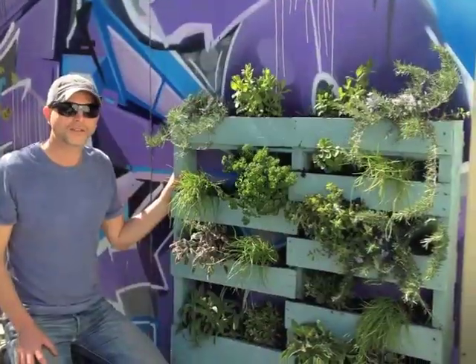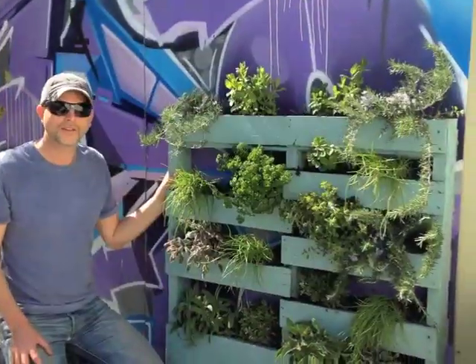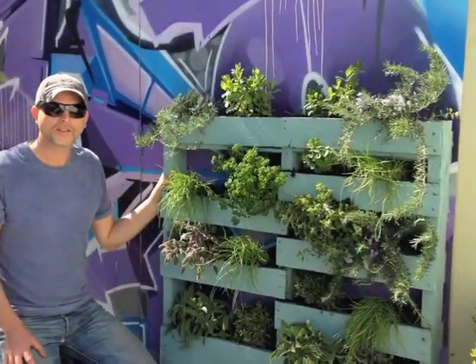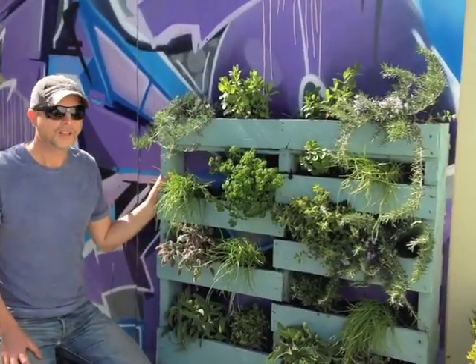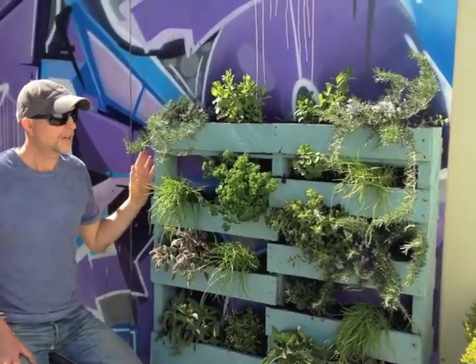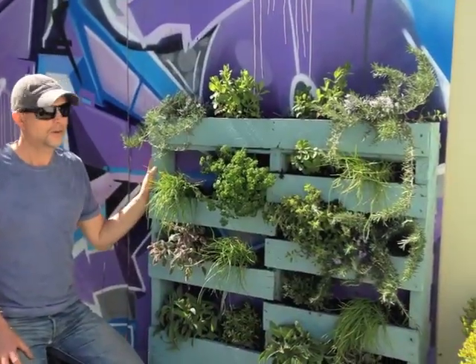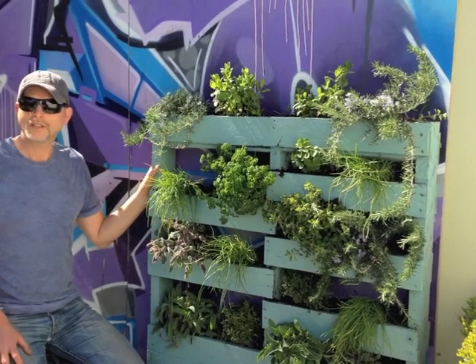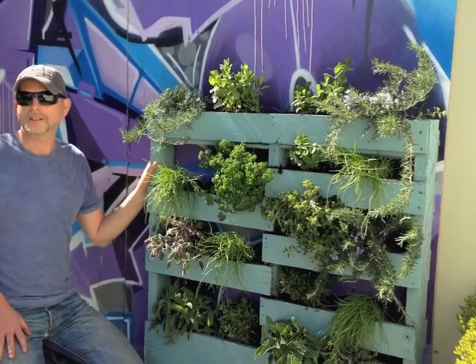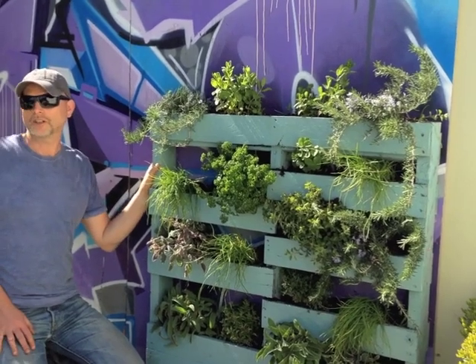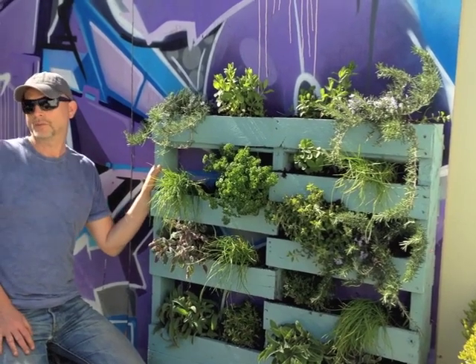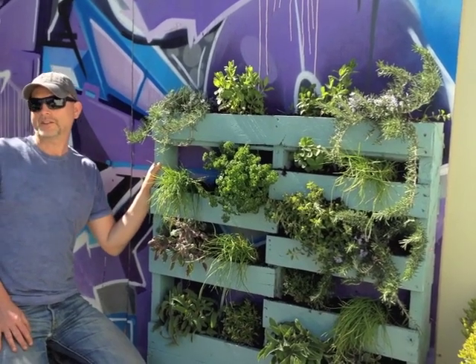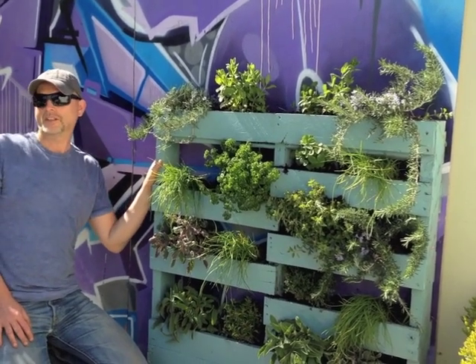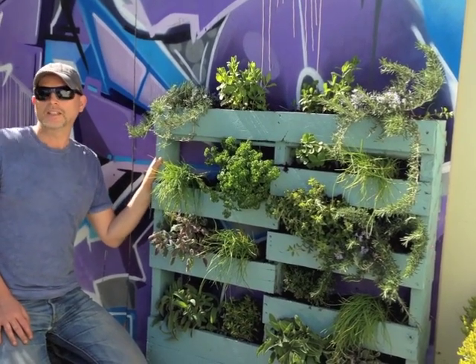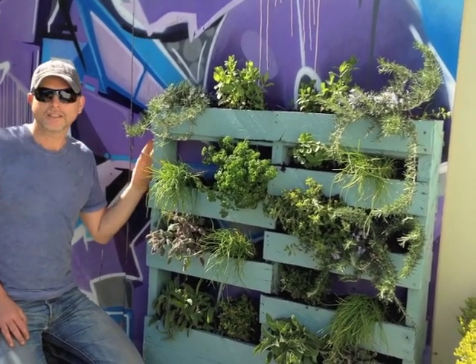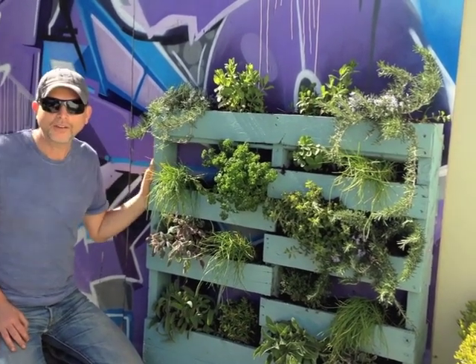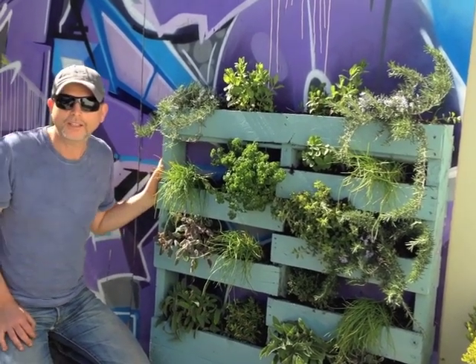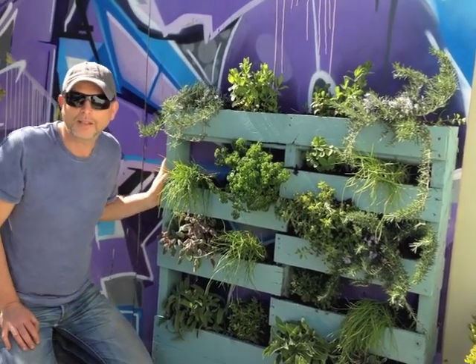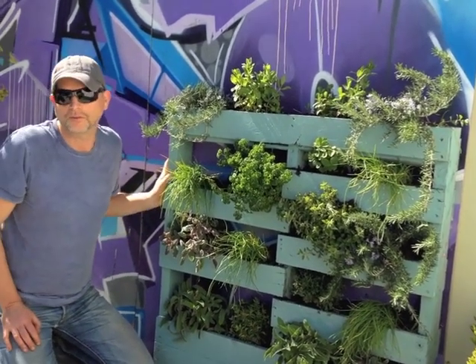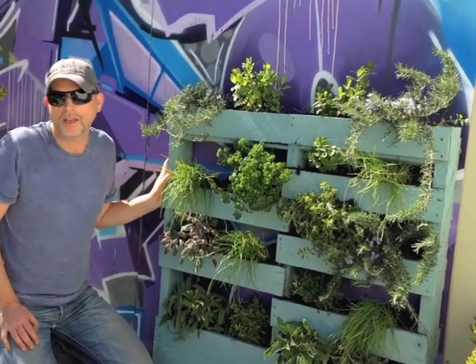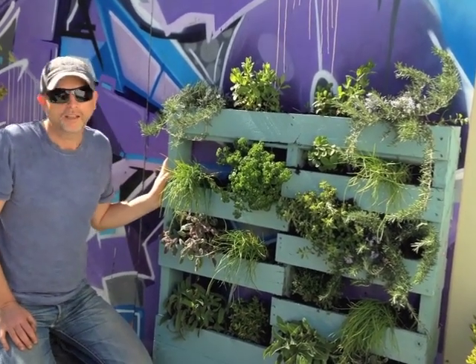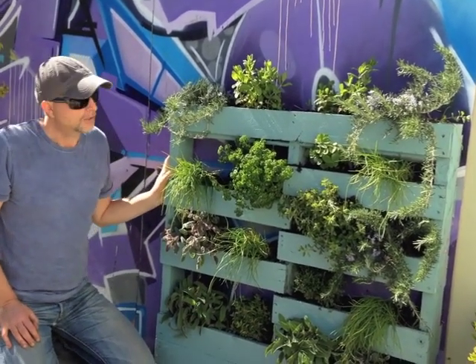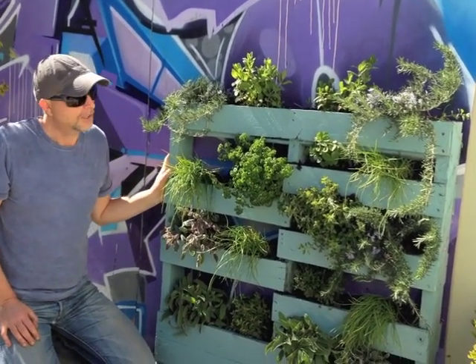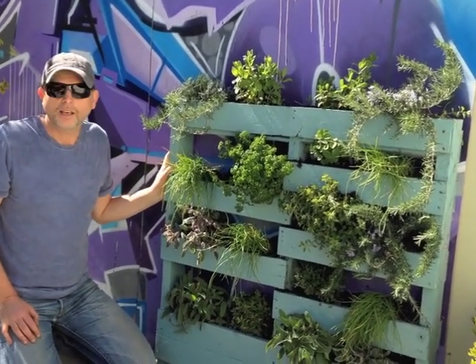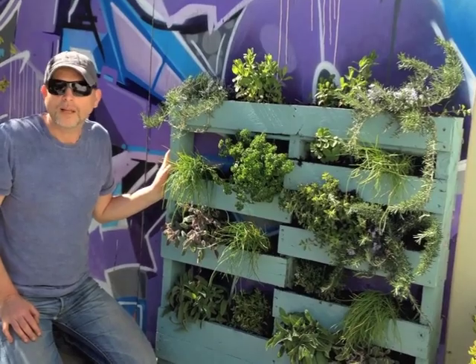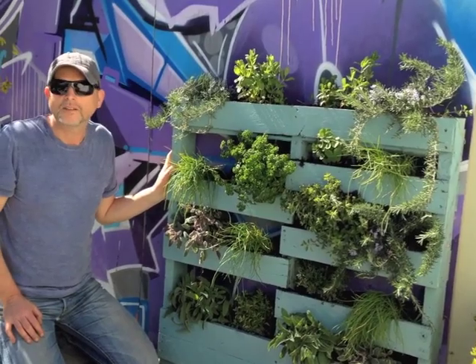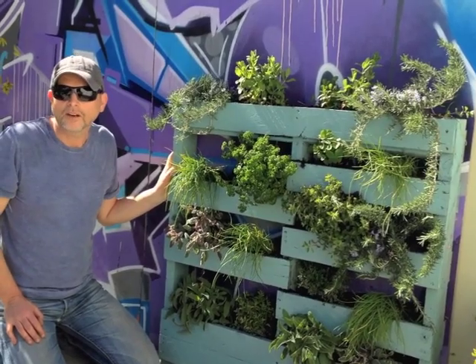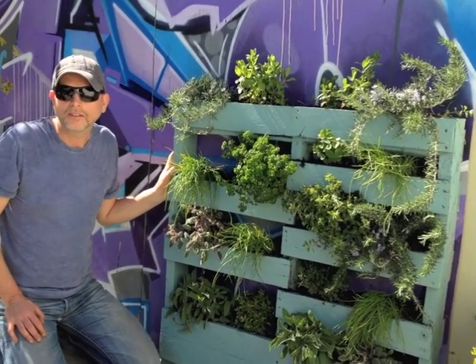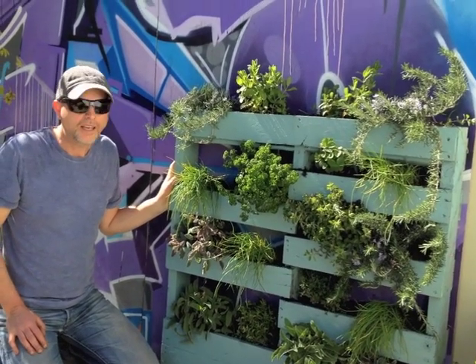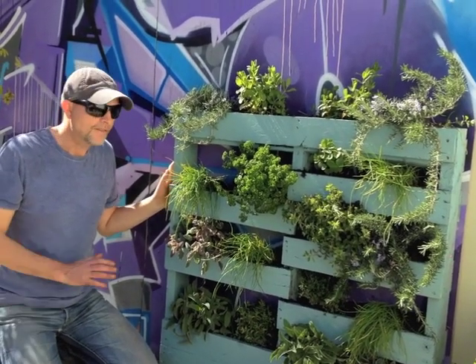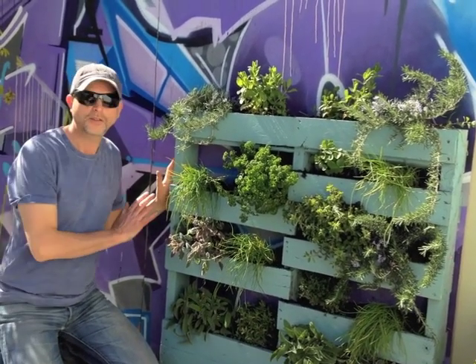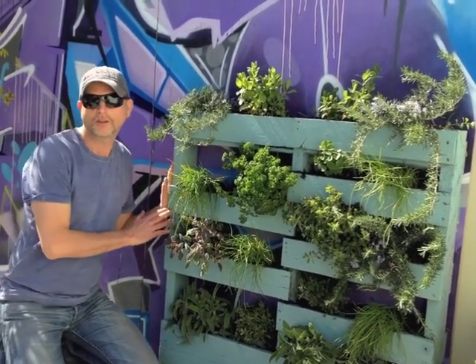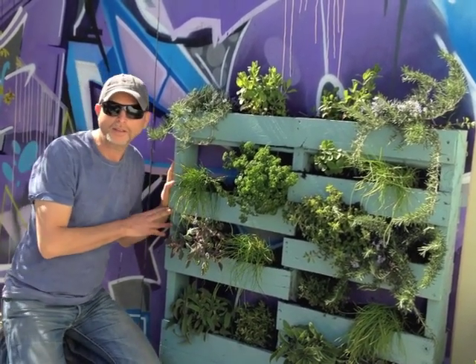Here it is finished — a recycled vertical planter. This is a very inexpensive way to get a lot of plants into your garden in a very small space.